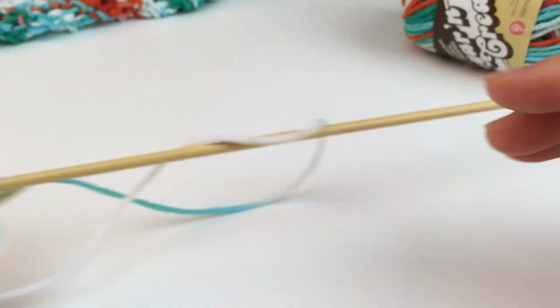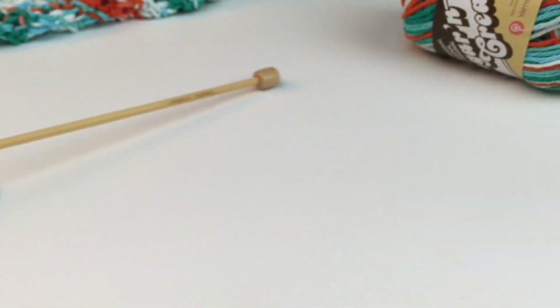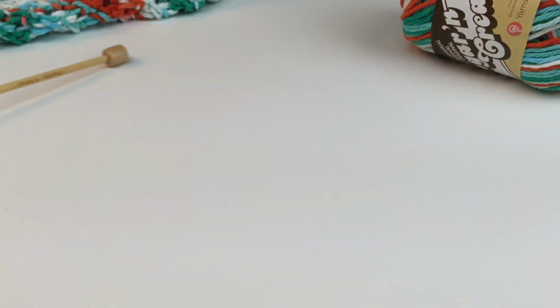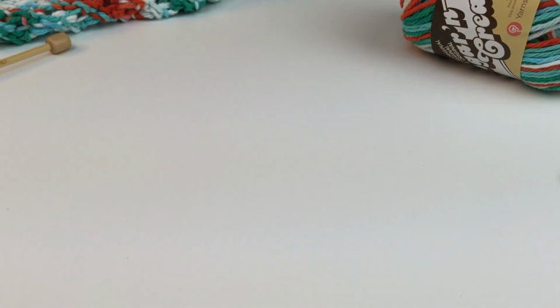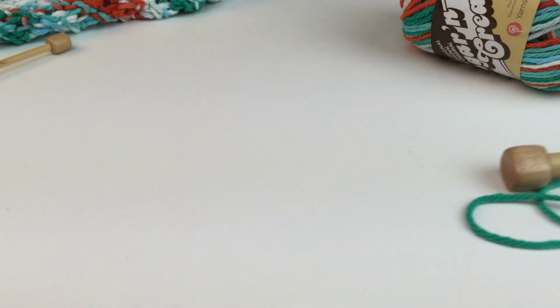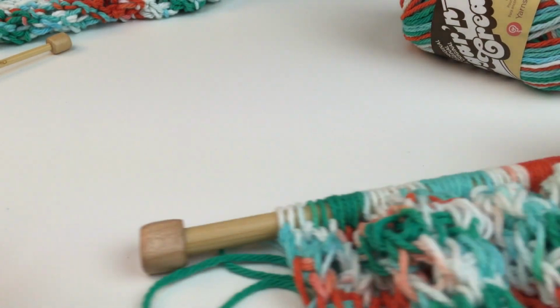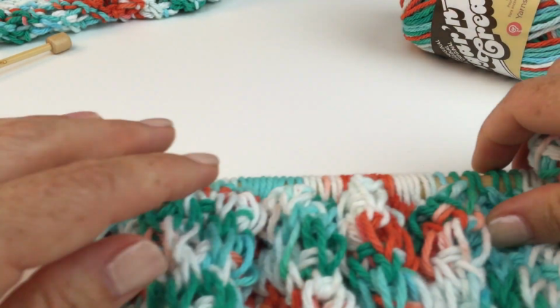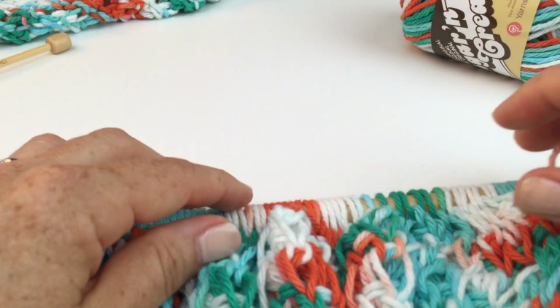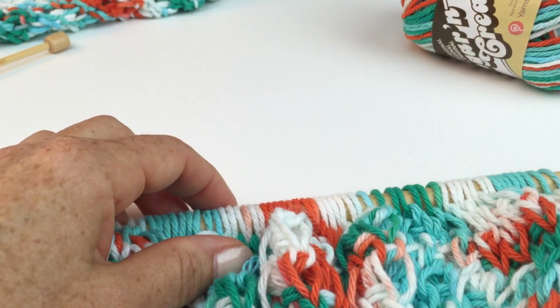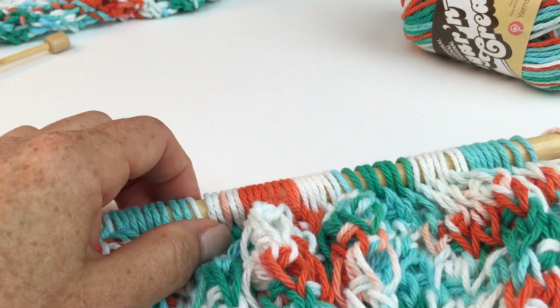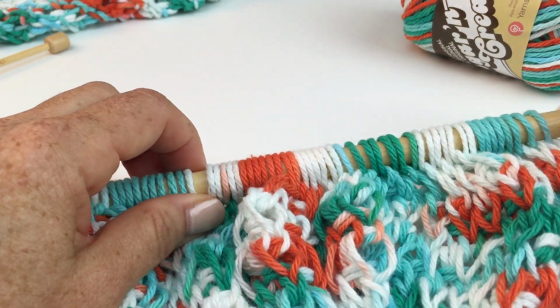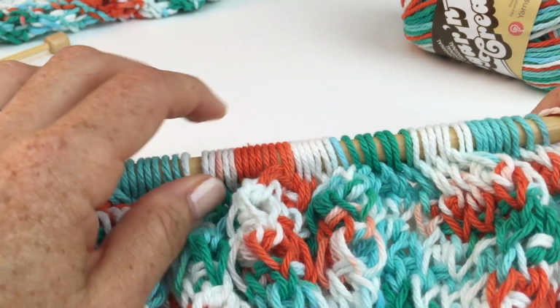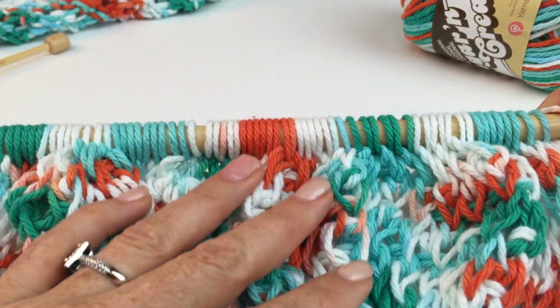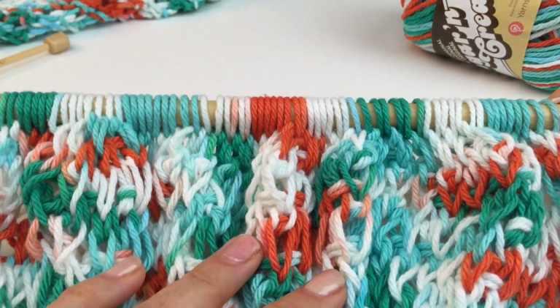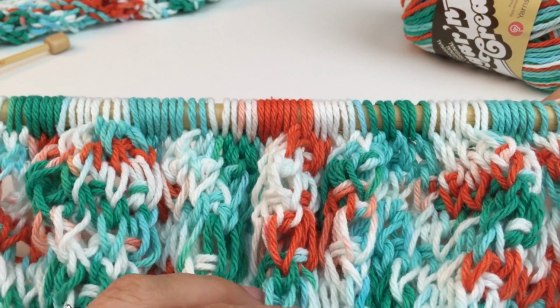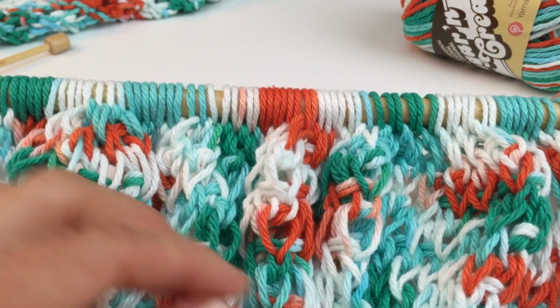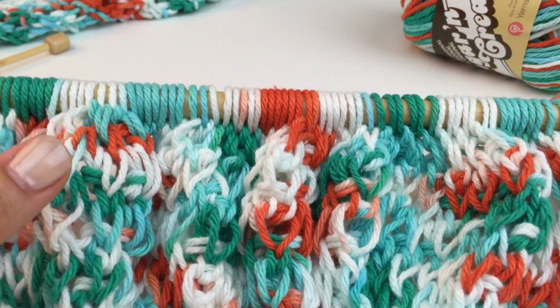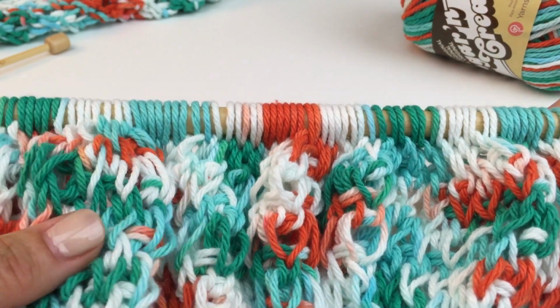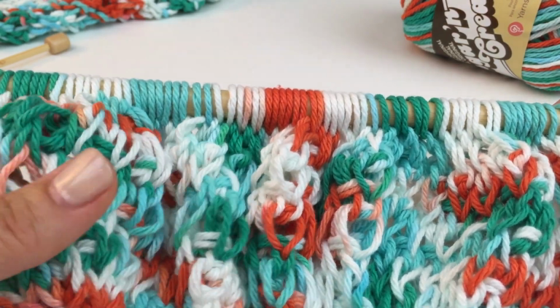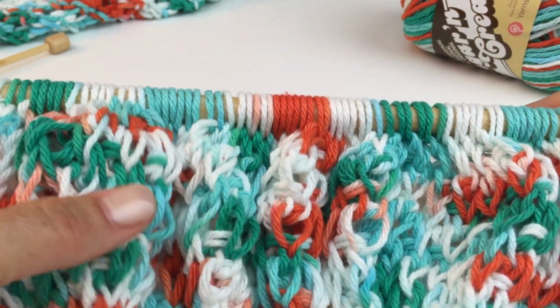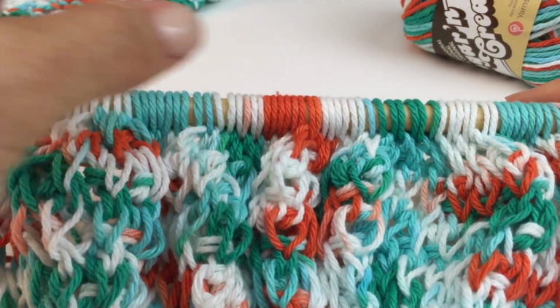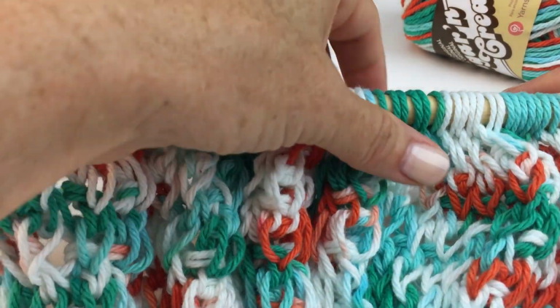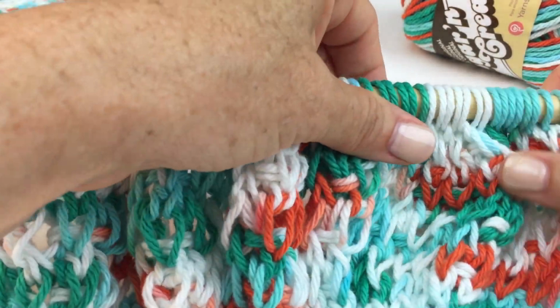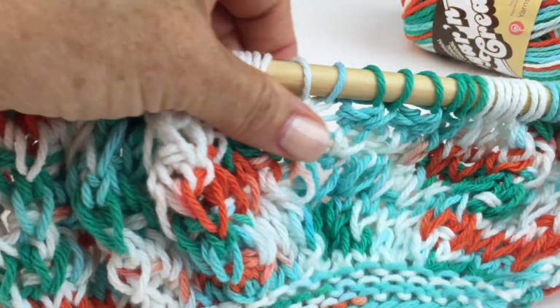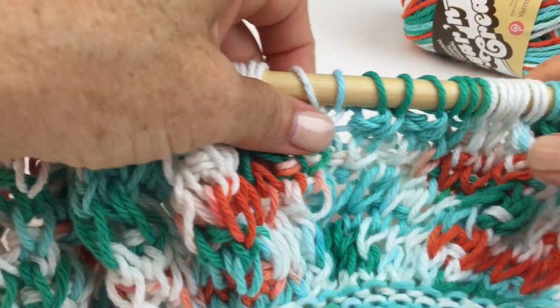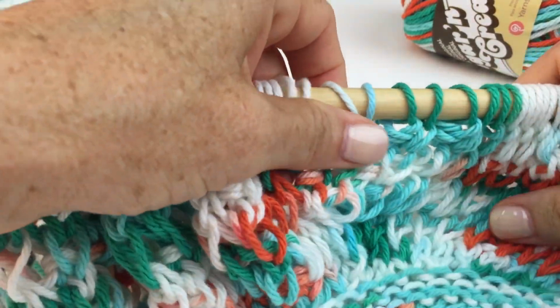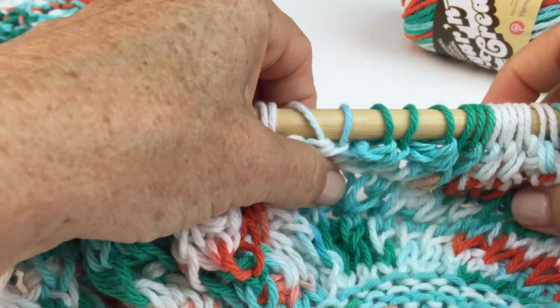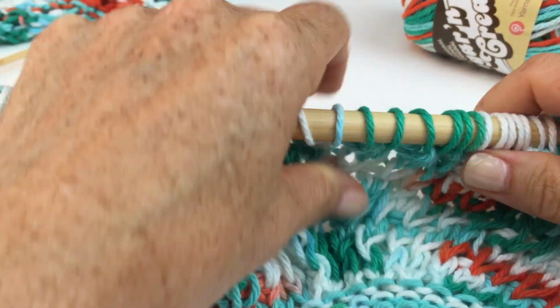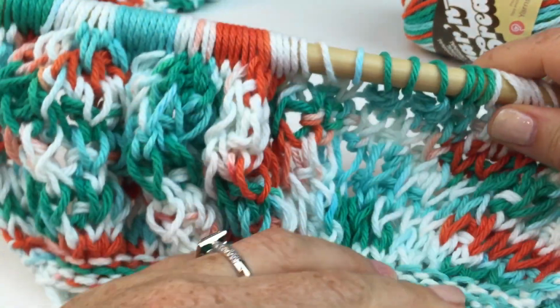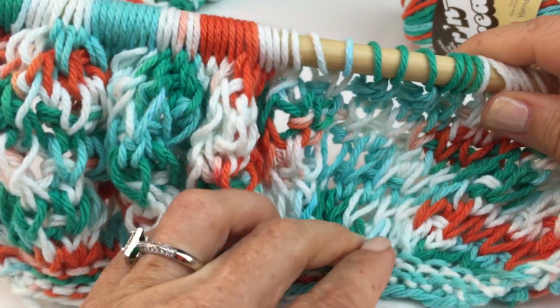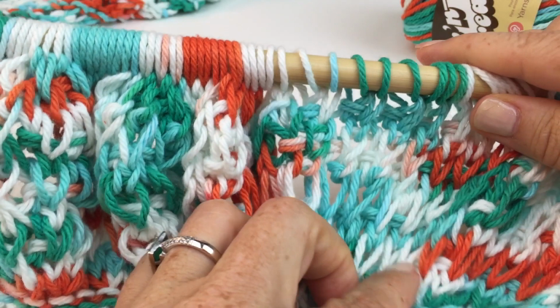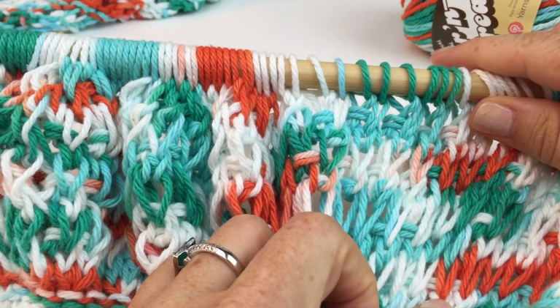Then you're going to be working on bigger needles, and you're going to transfer to bigger needles following the pattern. The bulk of the bag is made out of this really cool cluster stitch pattern.